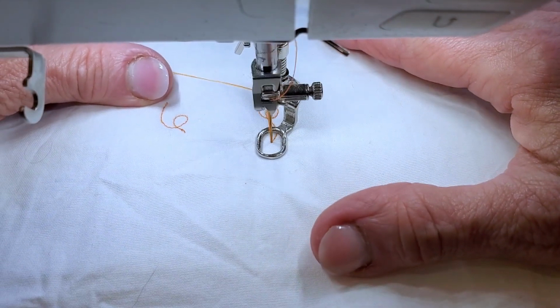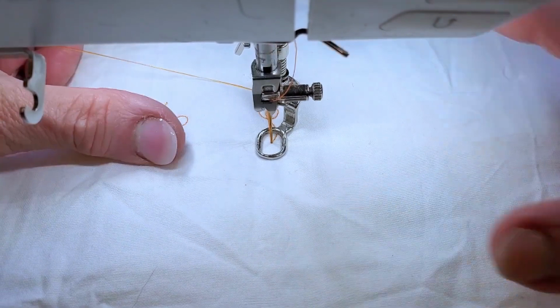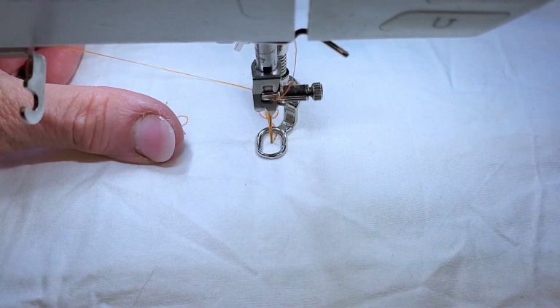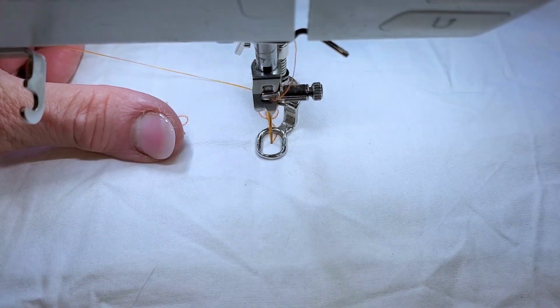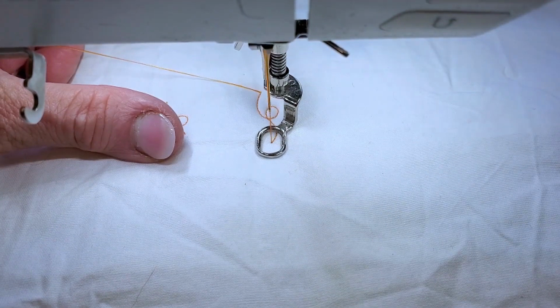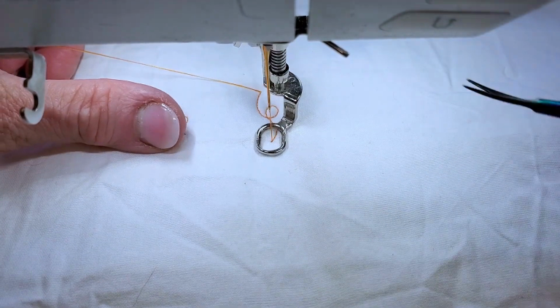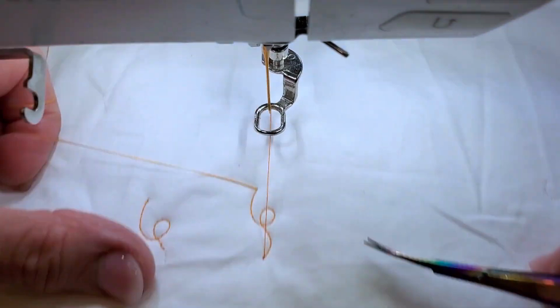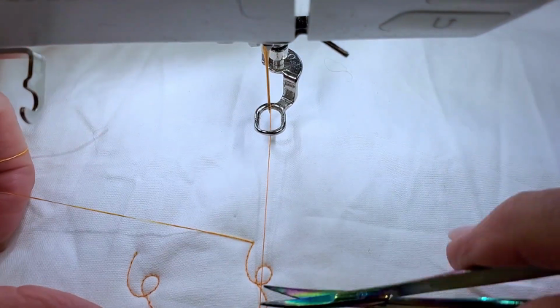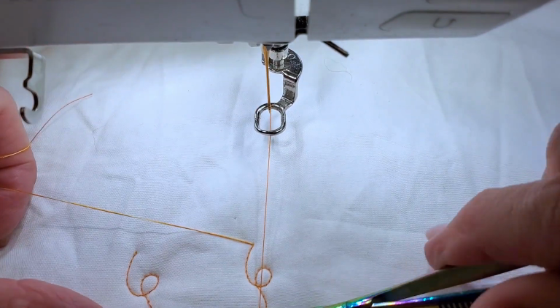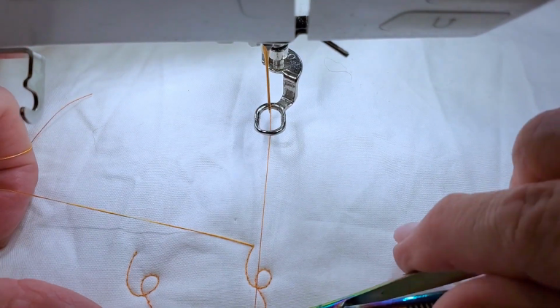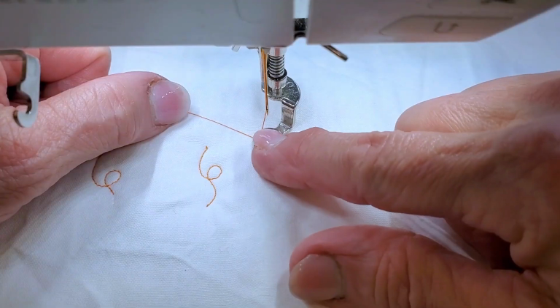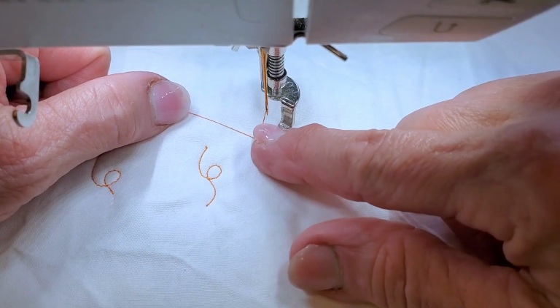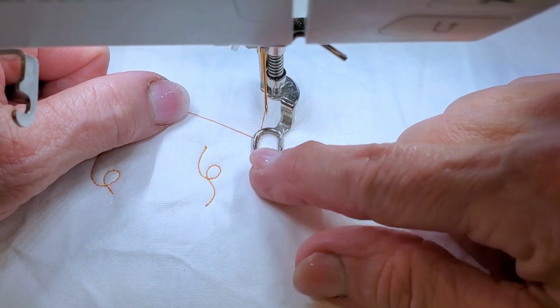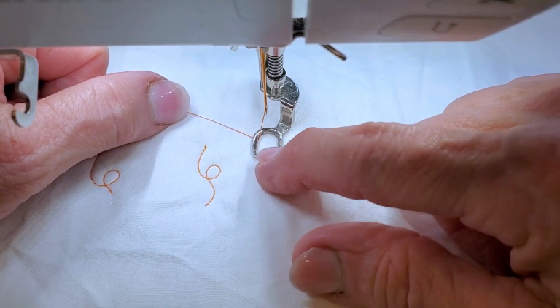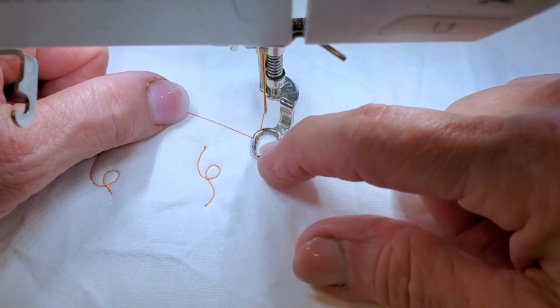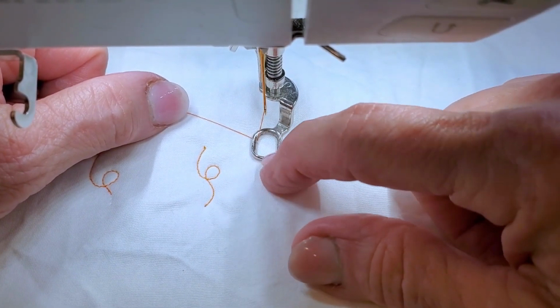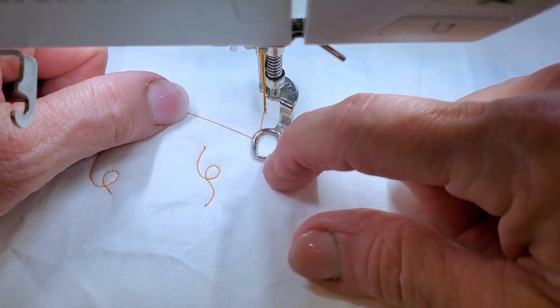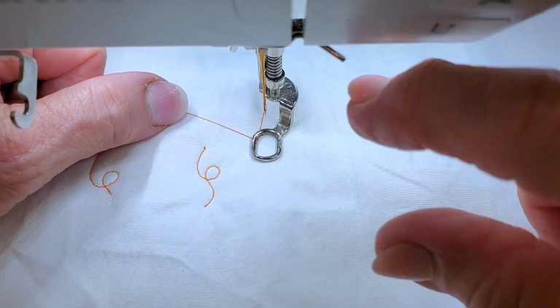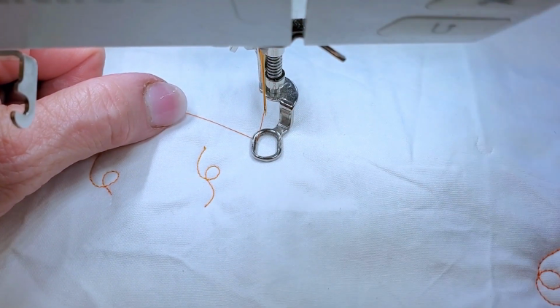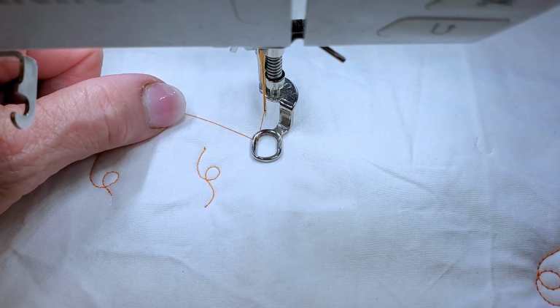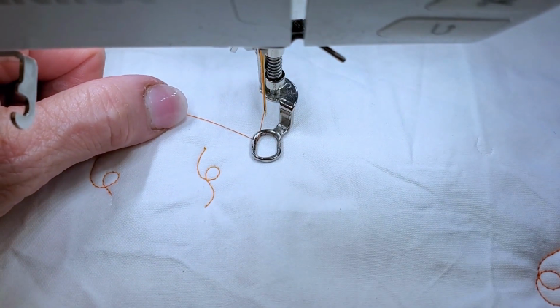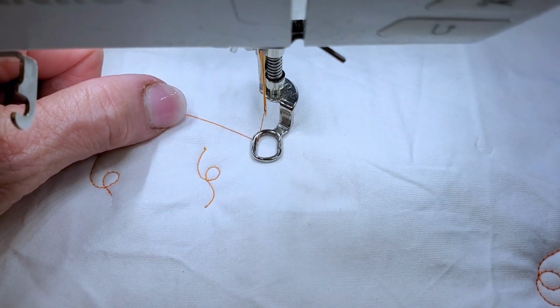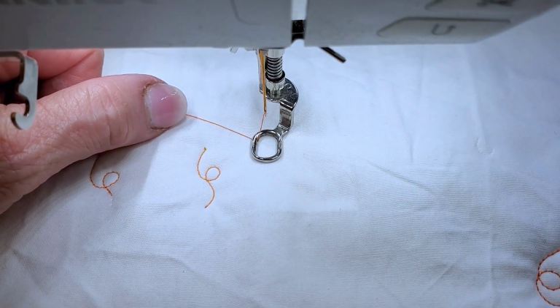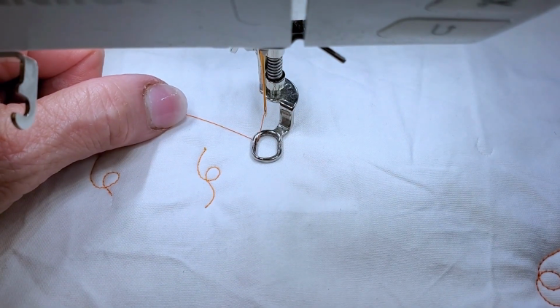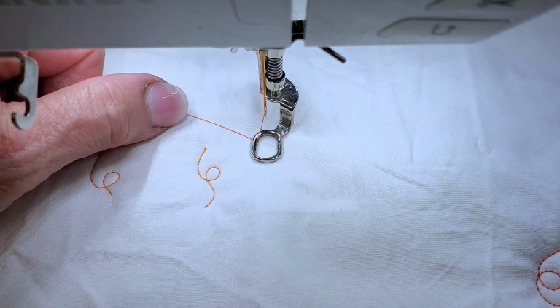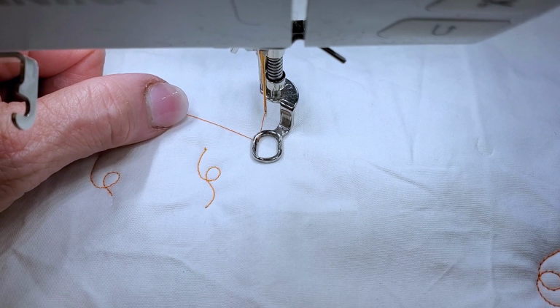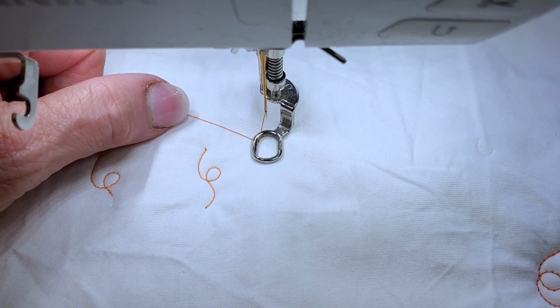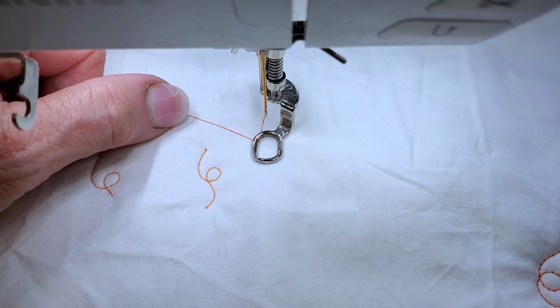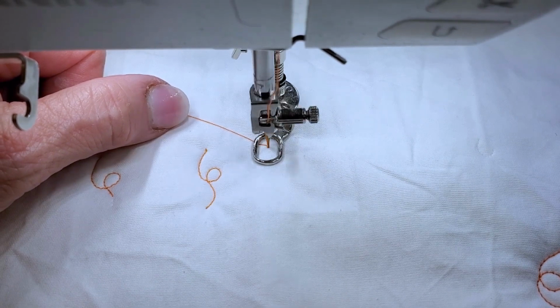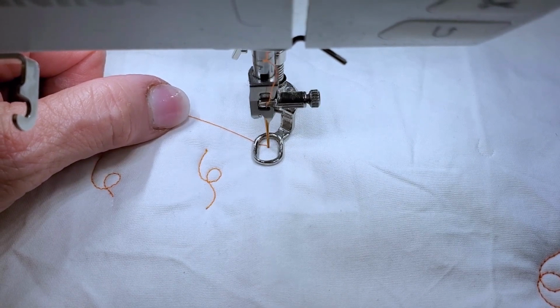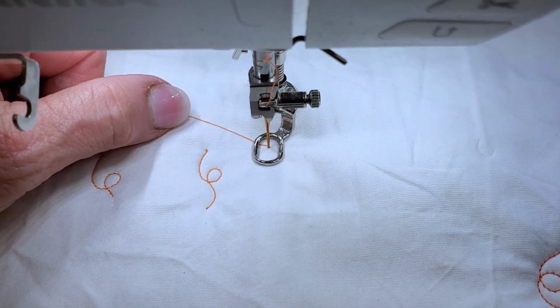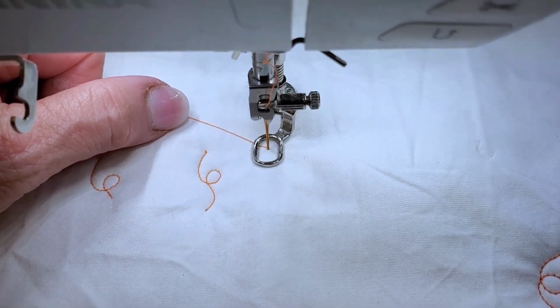Okay, I'm gonna review that one more time. Thread is tucked underneath my presser foot. Bop my needle — my presser foot is down. Bop my needle in and out.